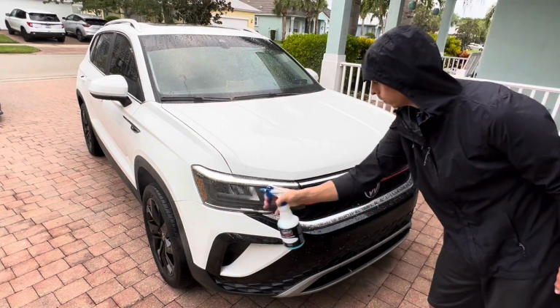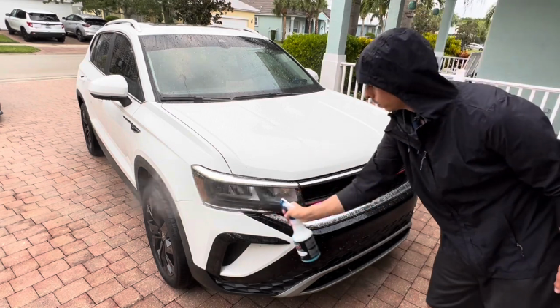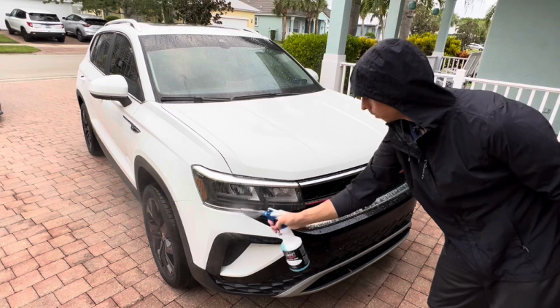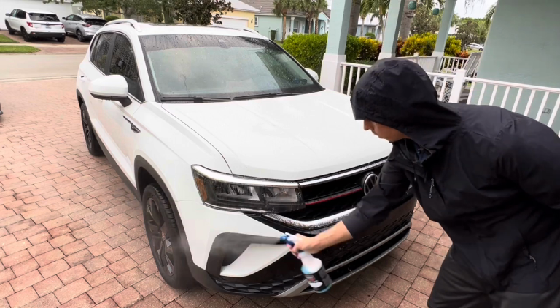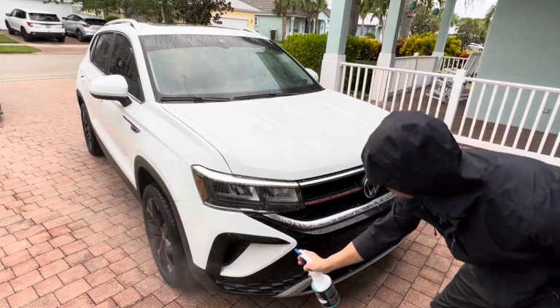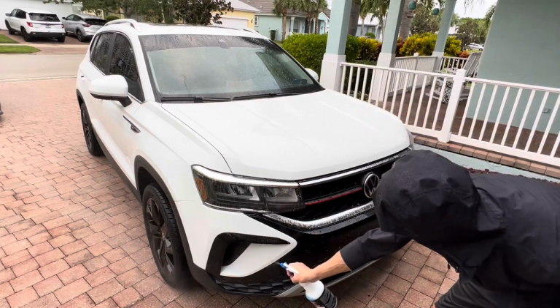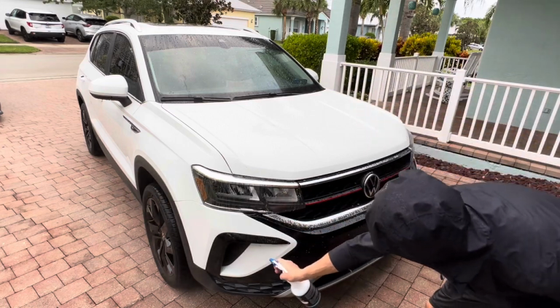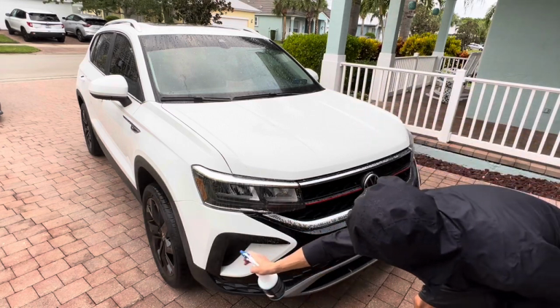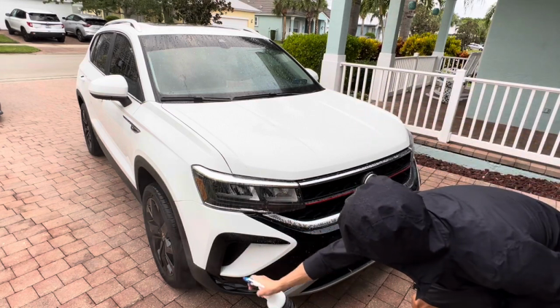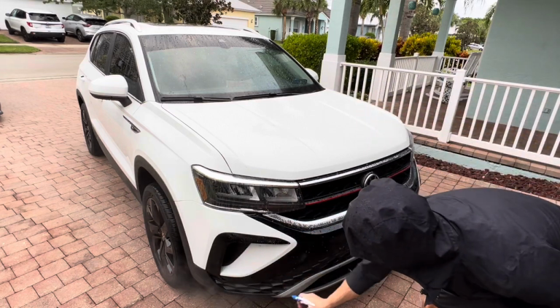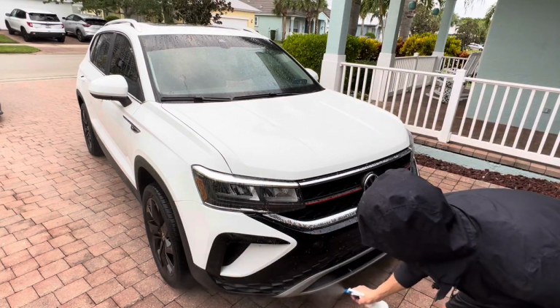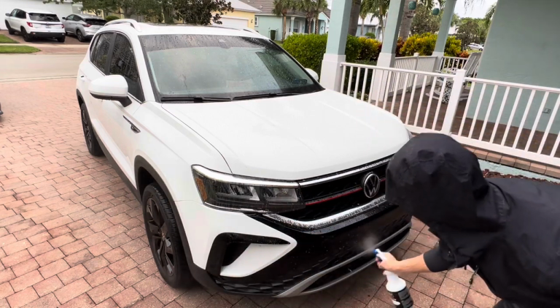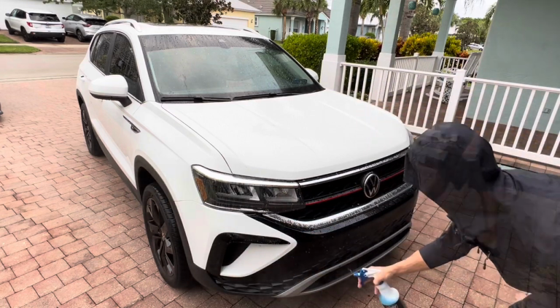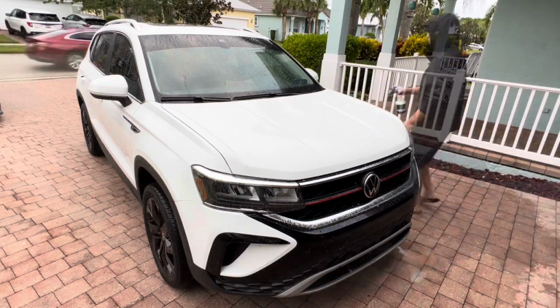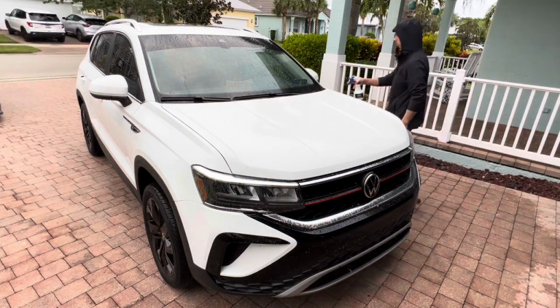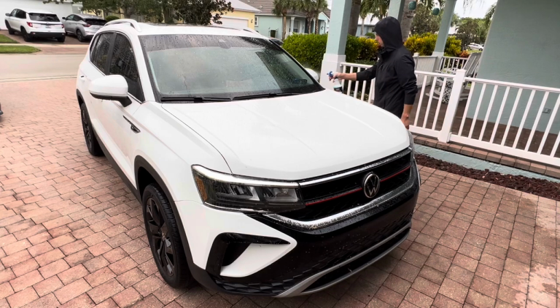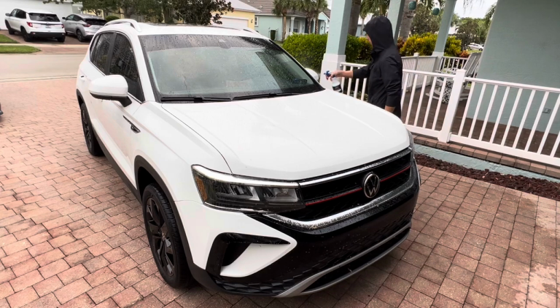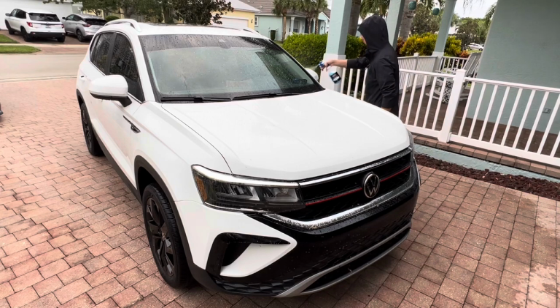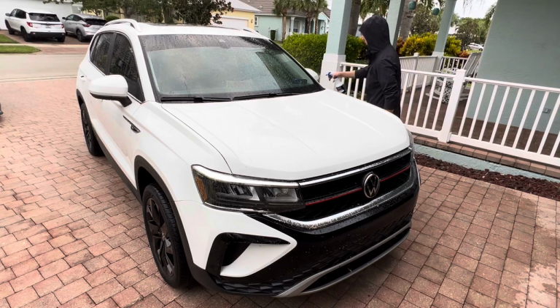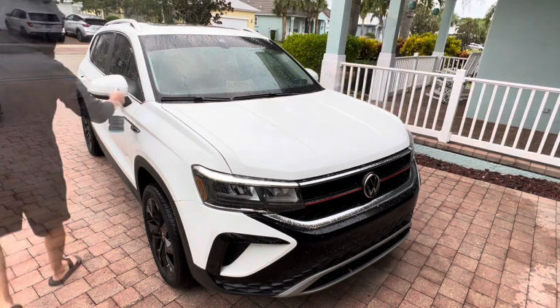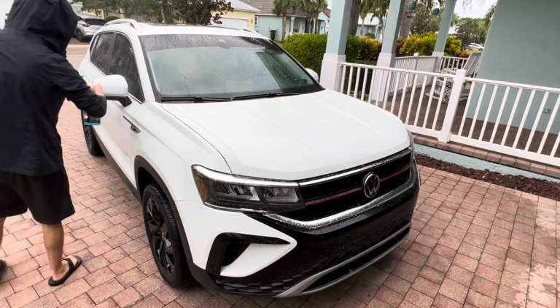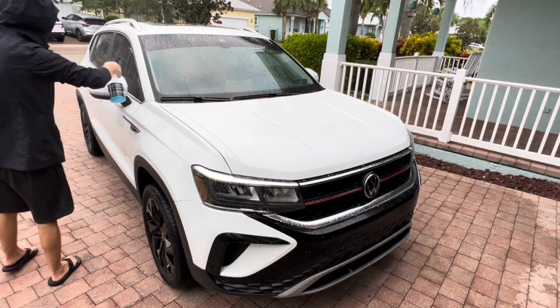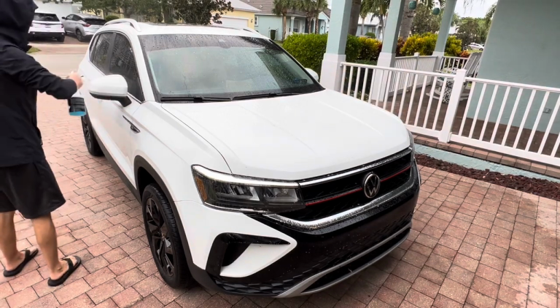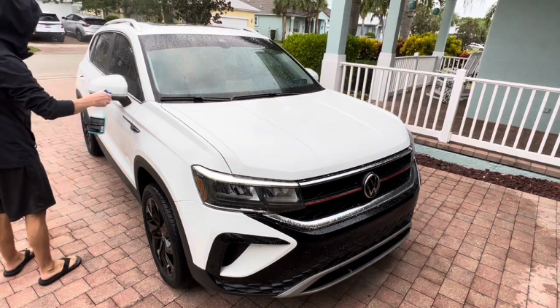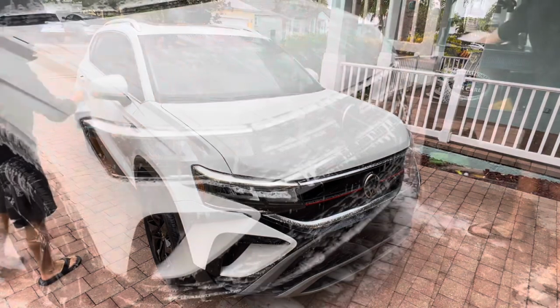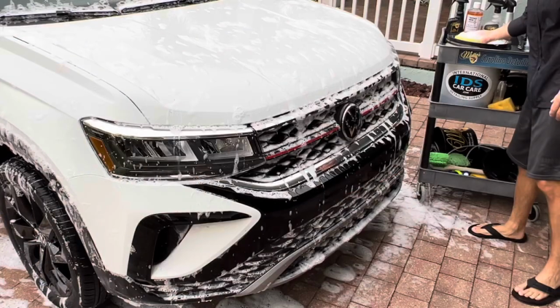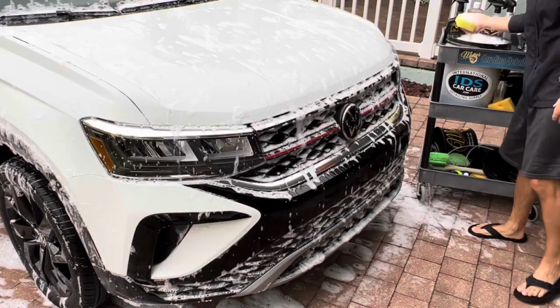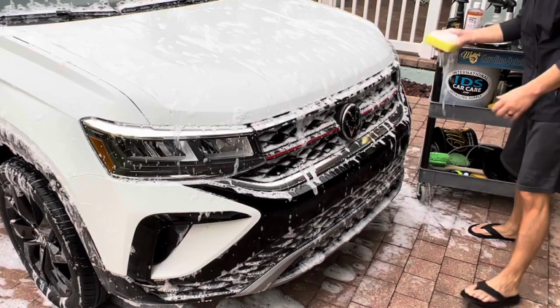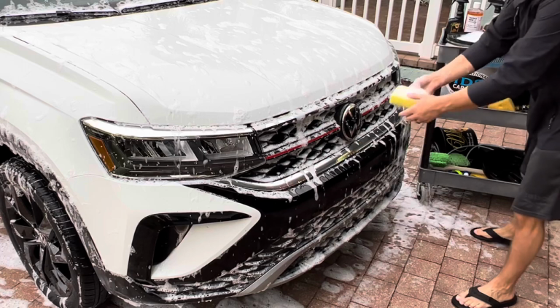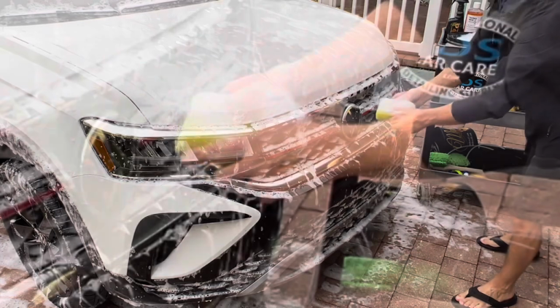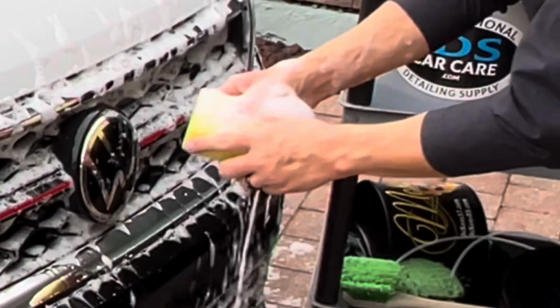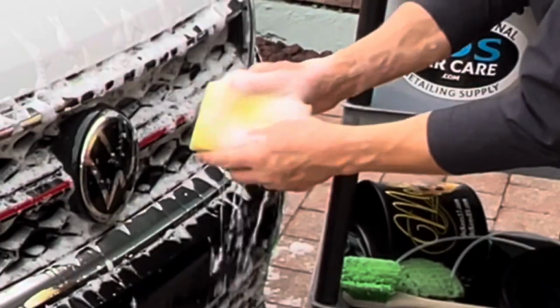Take your Bug Squash and spray it directly on the vehicle — the bumper, the hood, the side mirrors, the windshield, anywhere else that stubborn bug splatter is present. After soaking it for a few minutes,